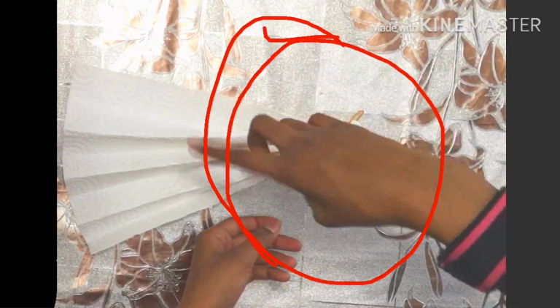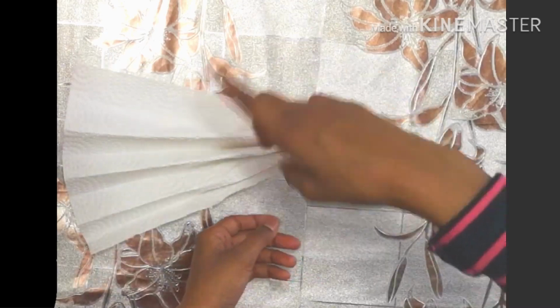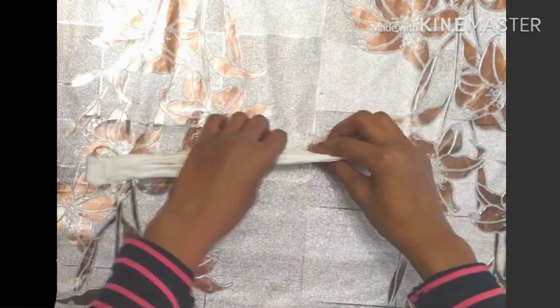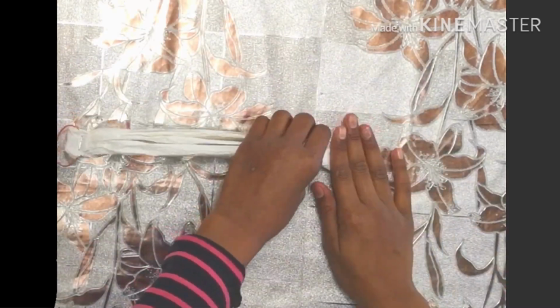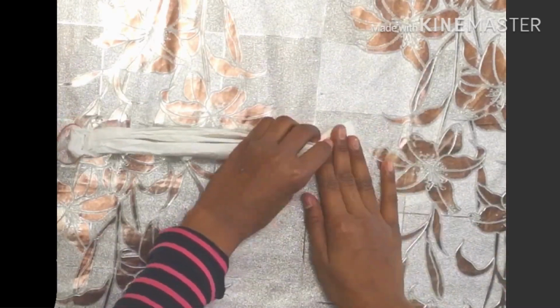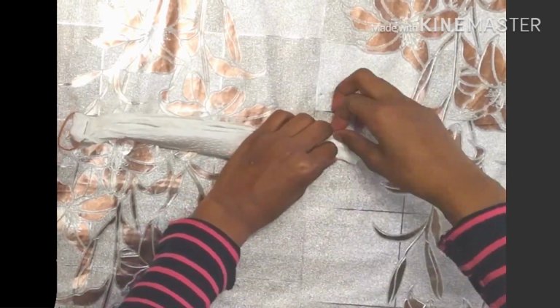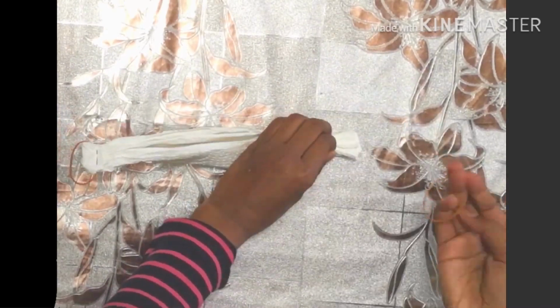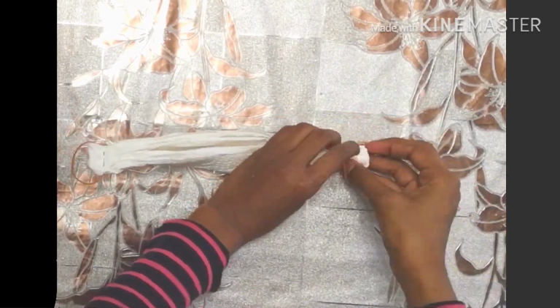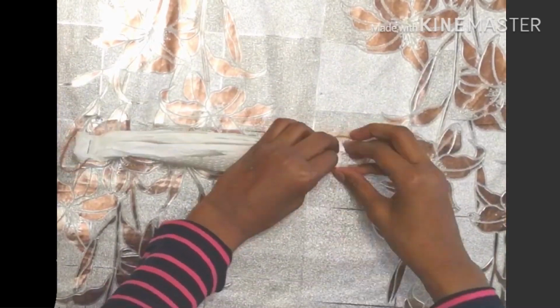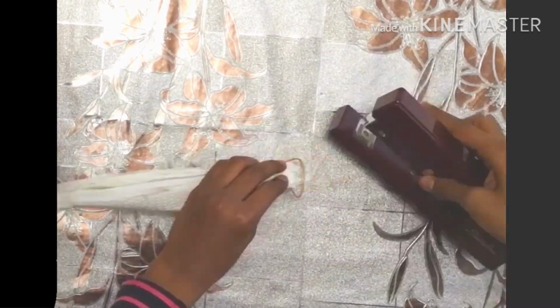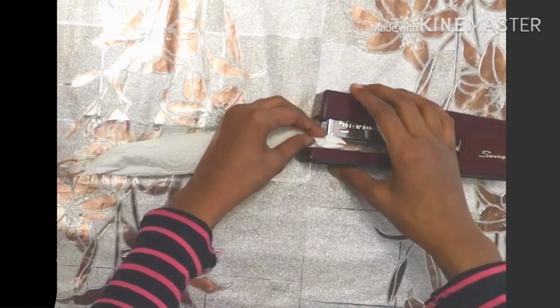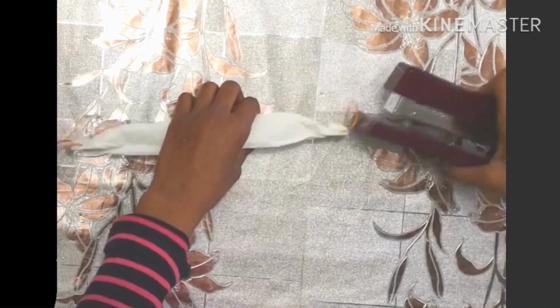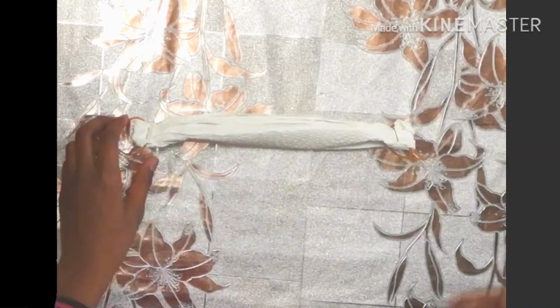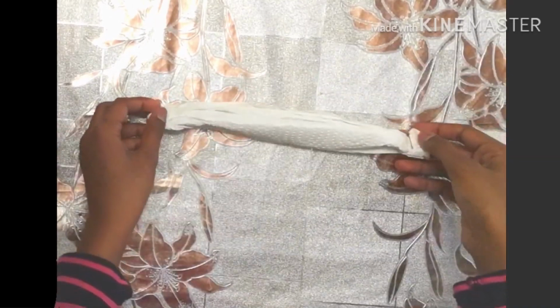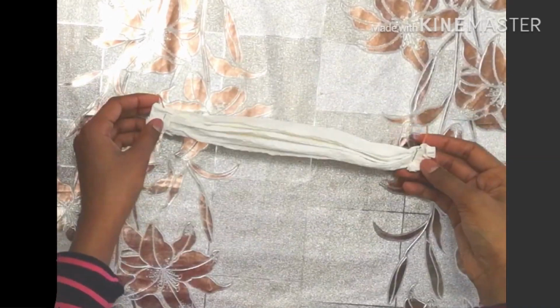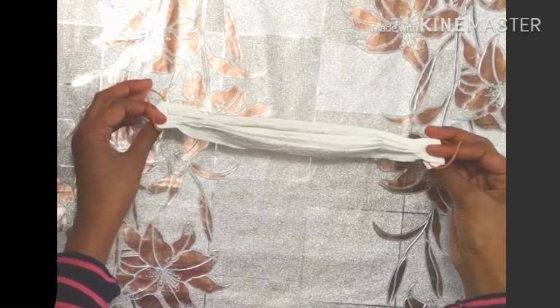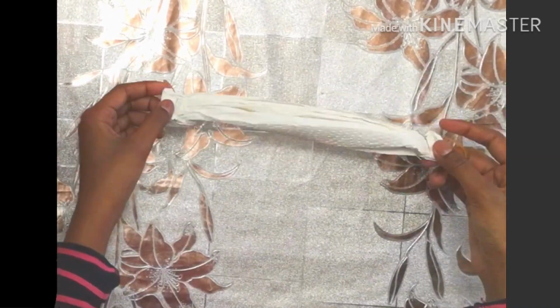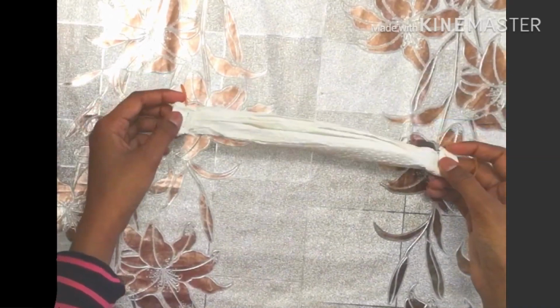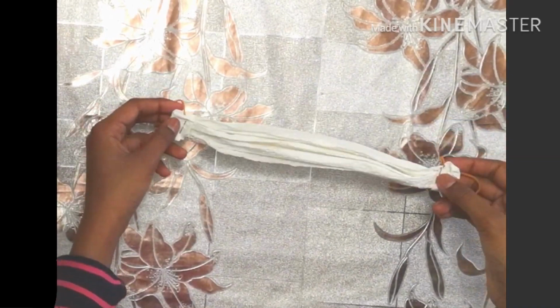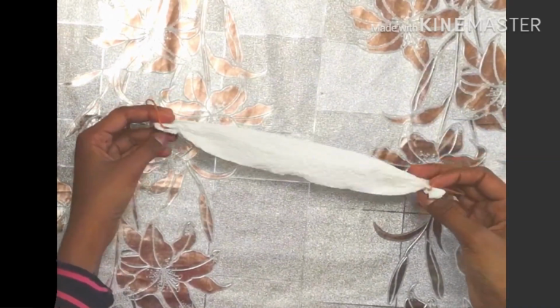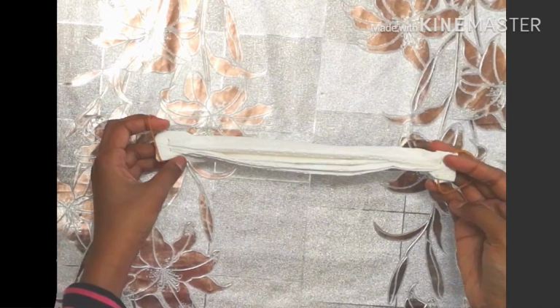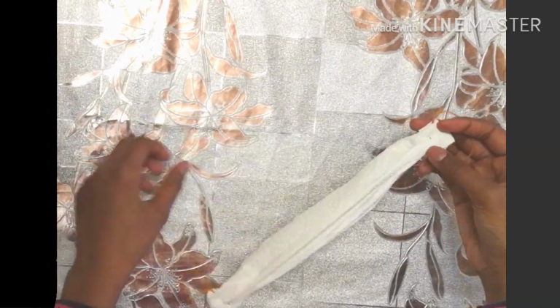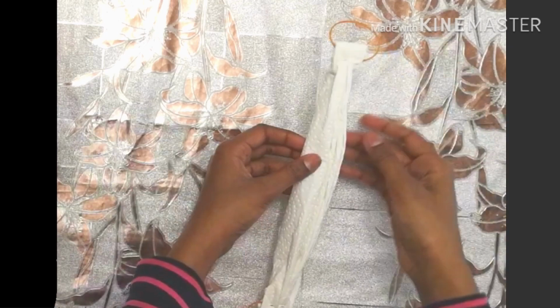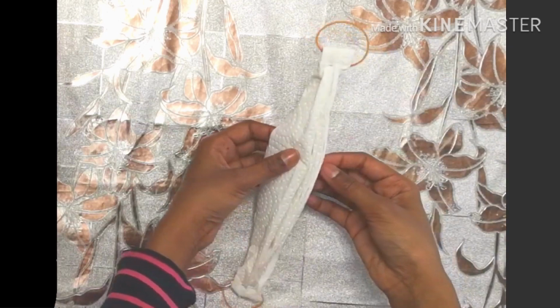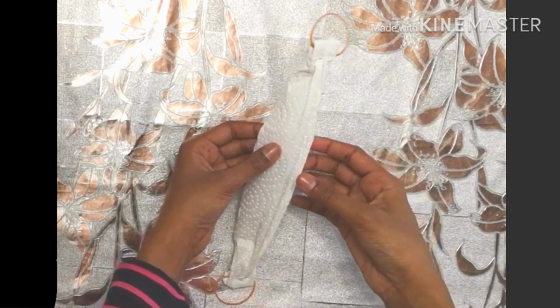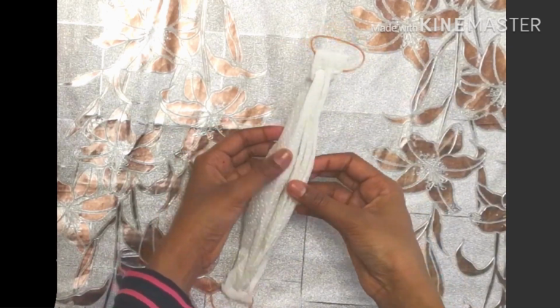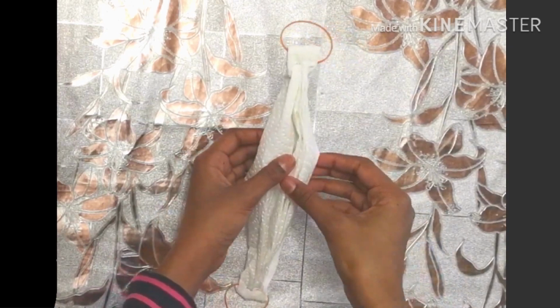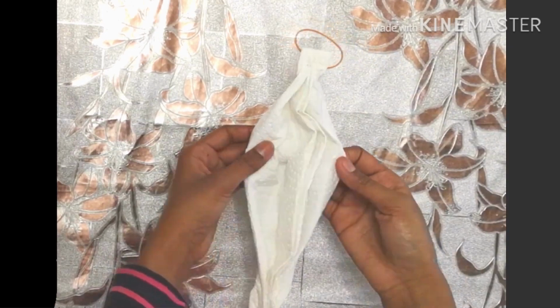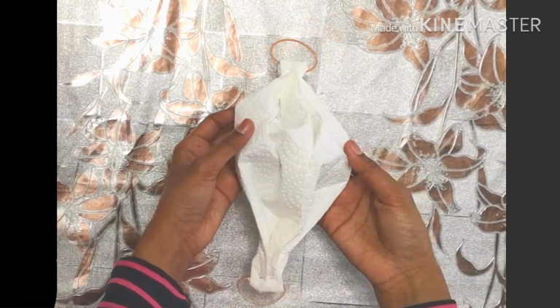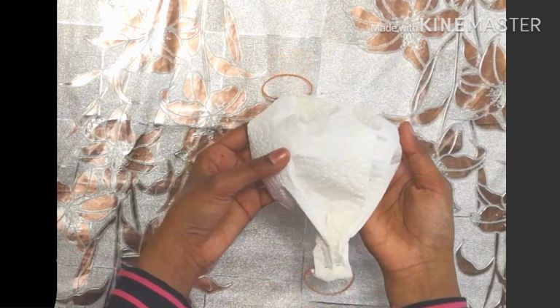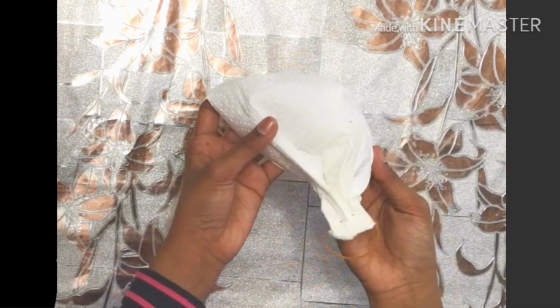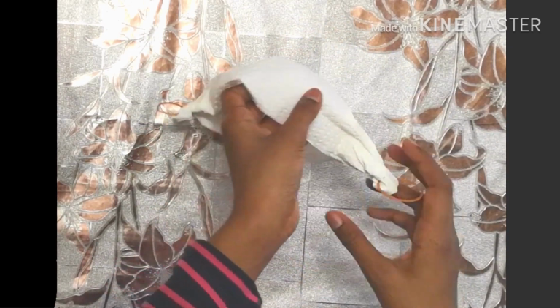Now rotate and repeat the same process. You are practically done your mask. The last step is to flip it over to the opposite side, stretch it out, and it should curve inwards — now you have your mask.